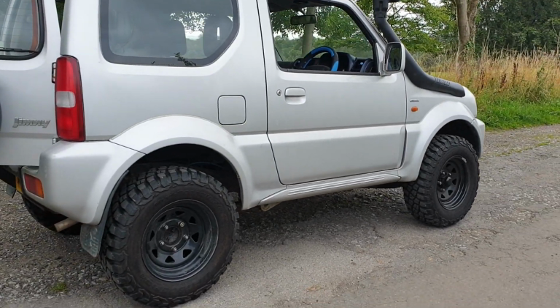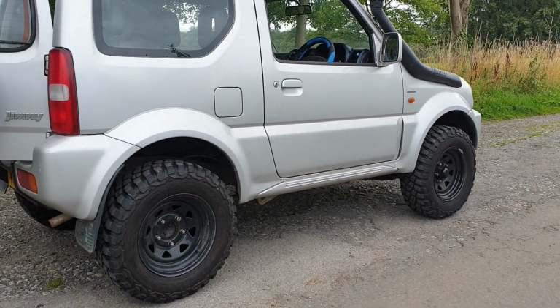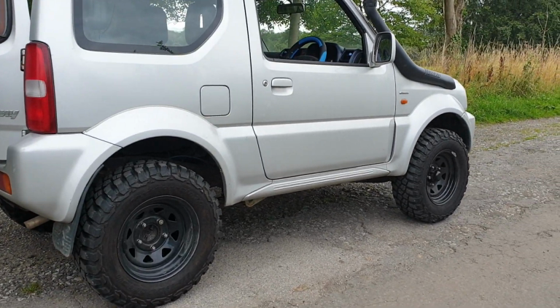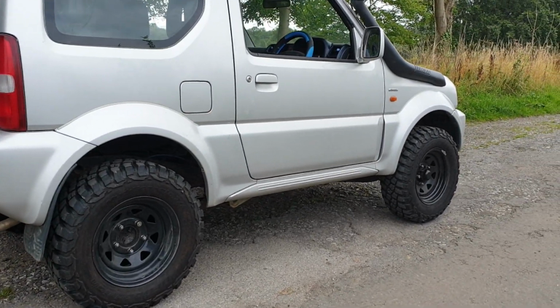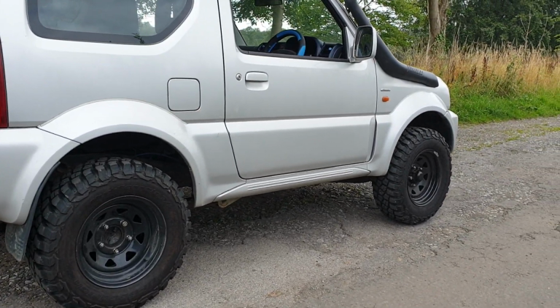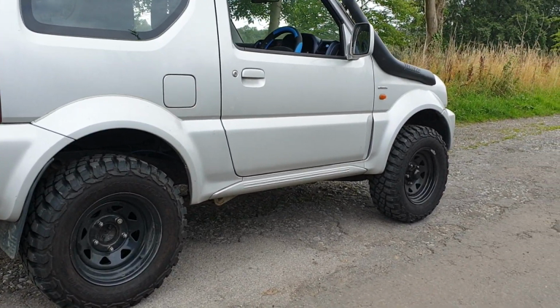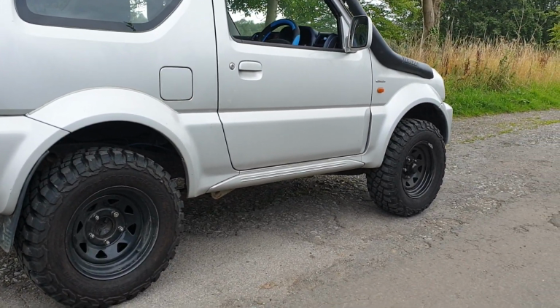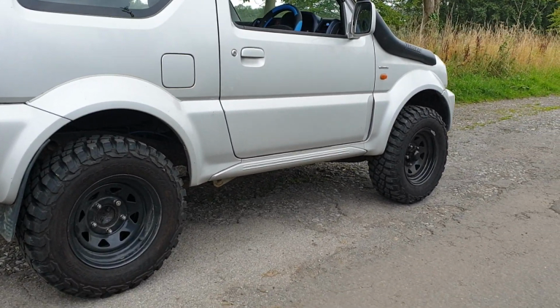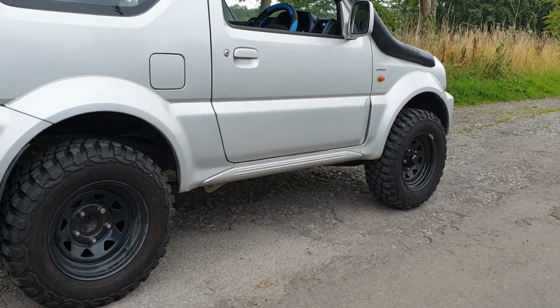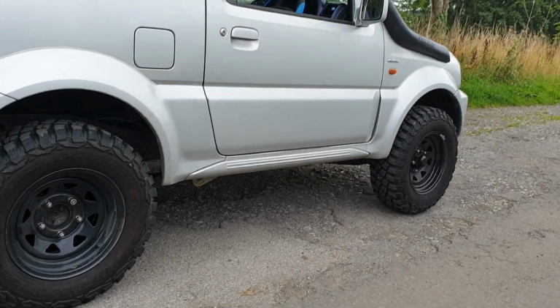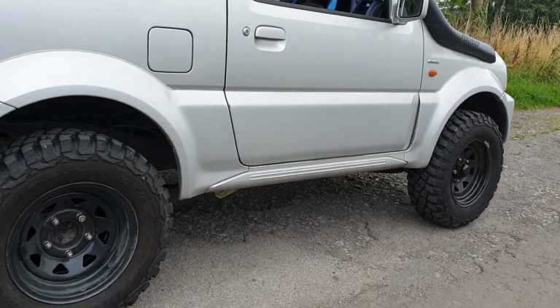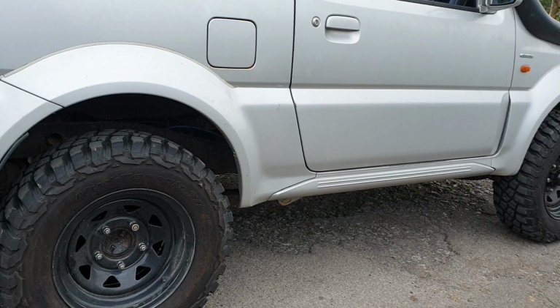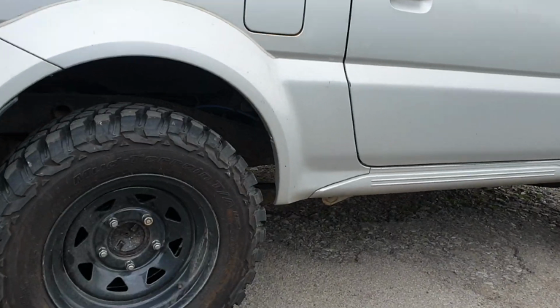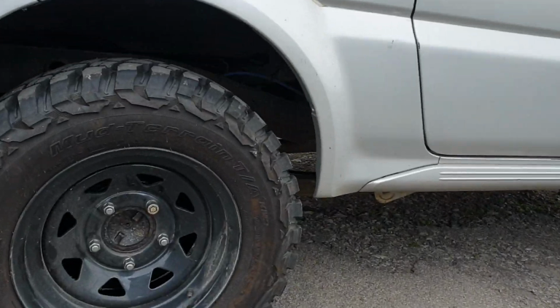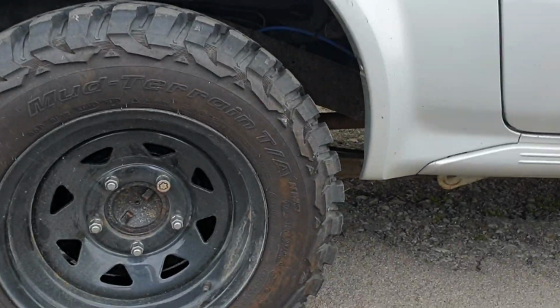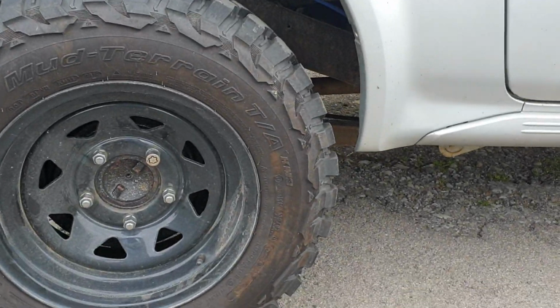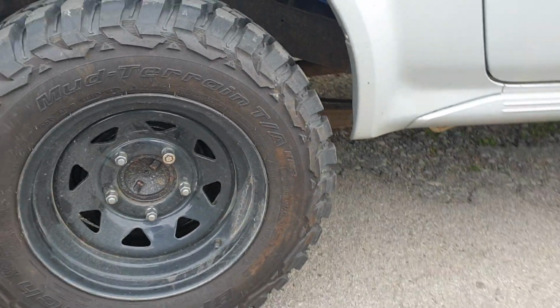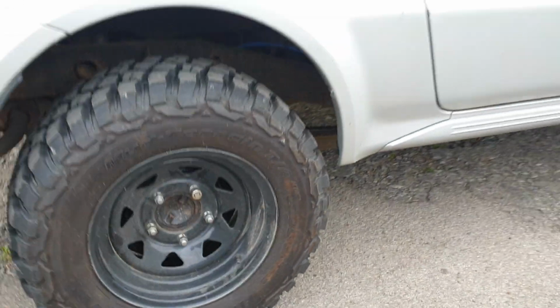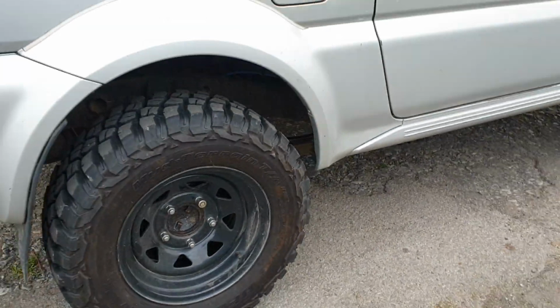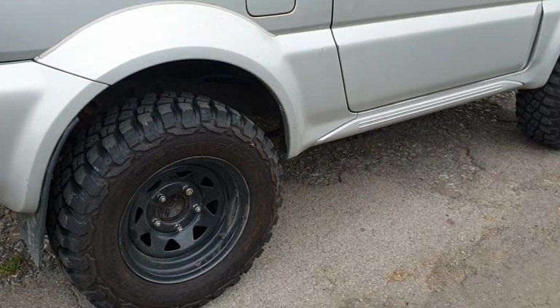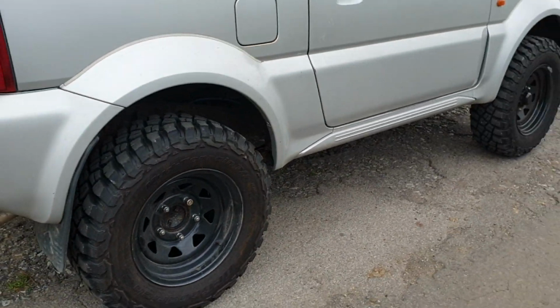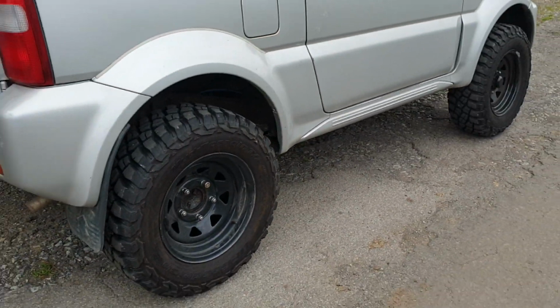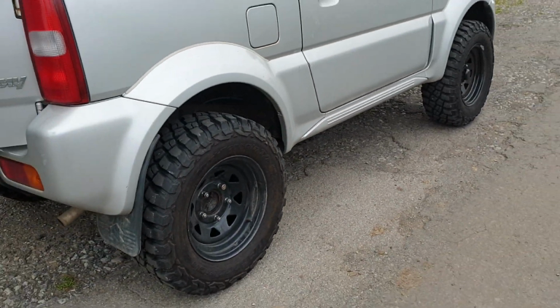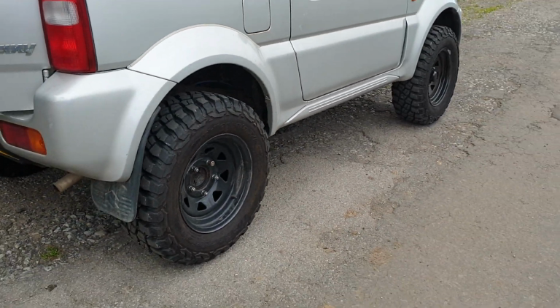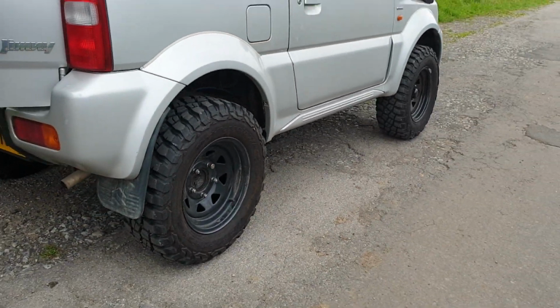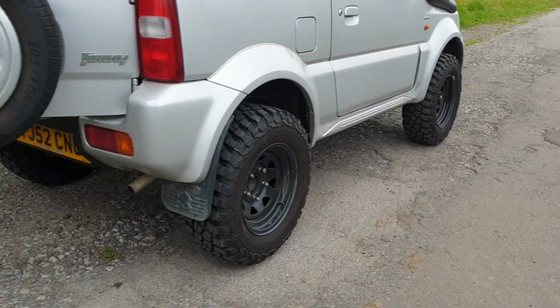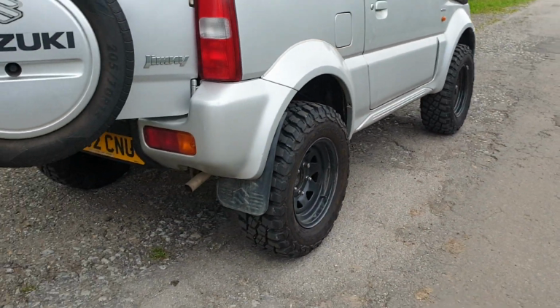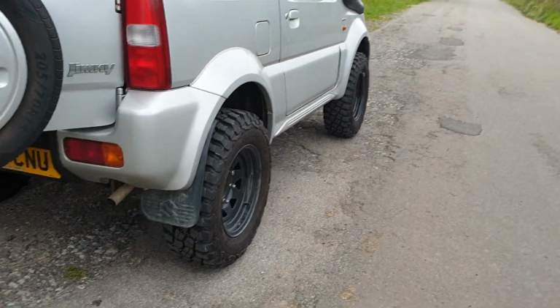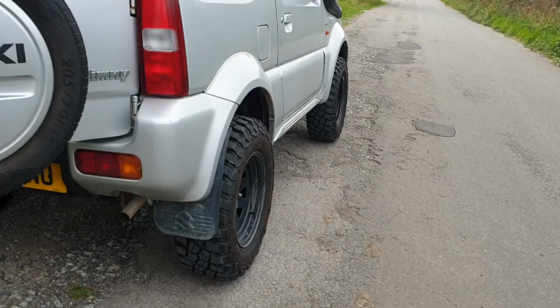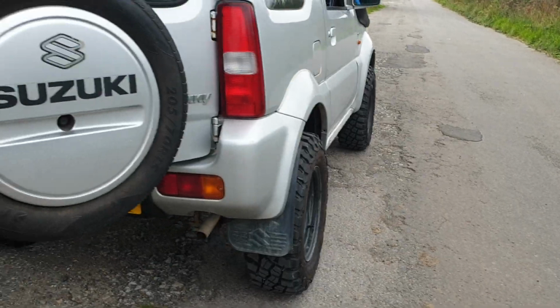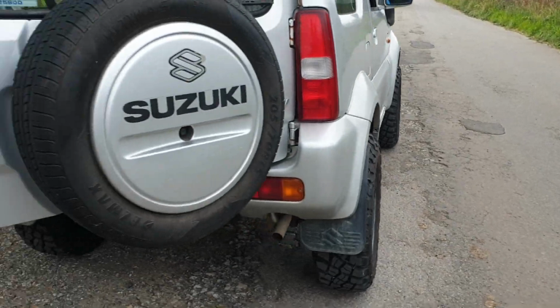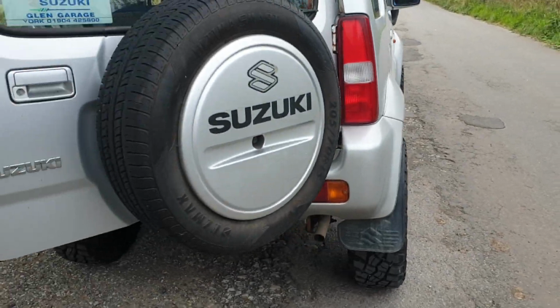What are they — KM3s I think, aren't they? What's that say — KM3. There you go. I run the same pattern on my pickup; they're a good tyre, they do alright.